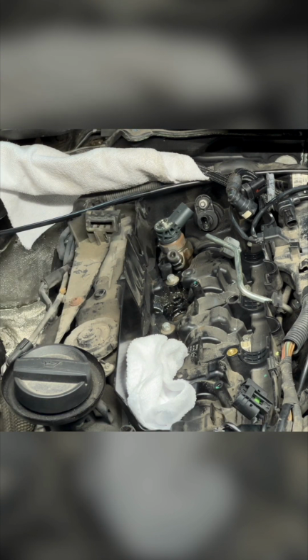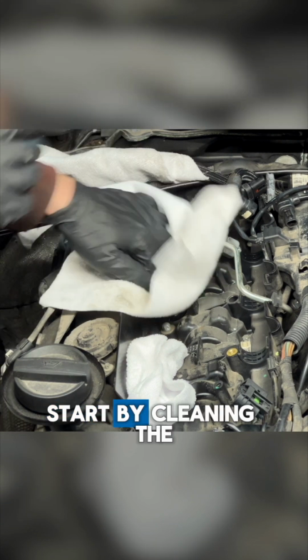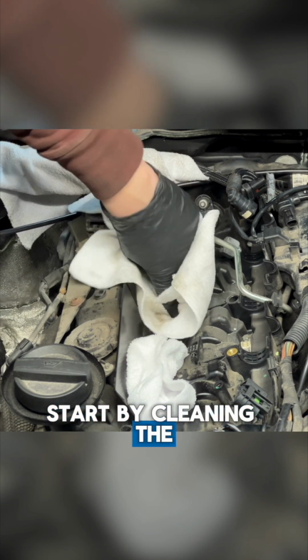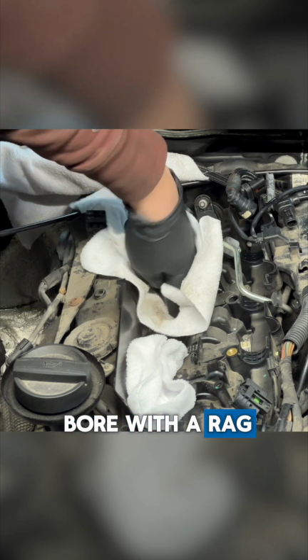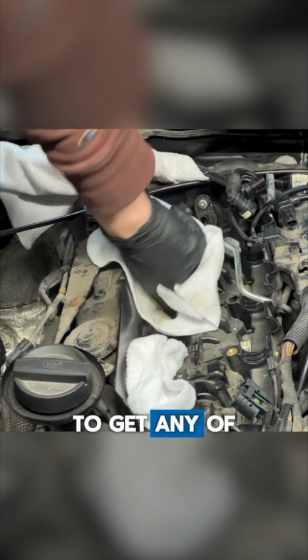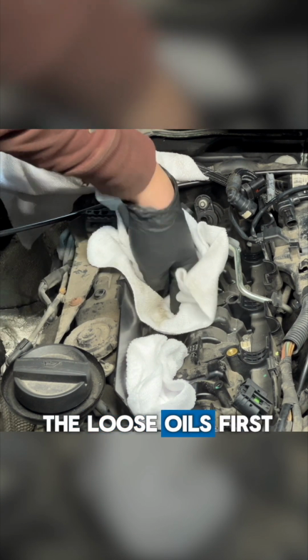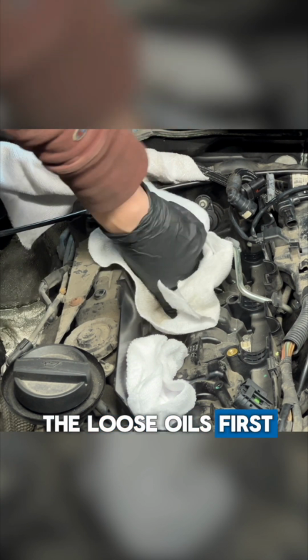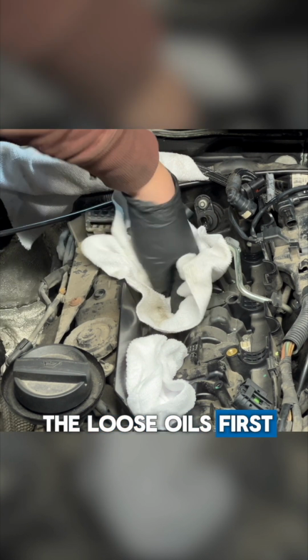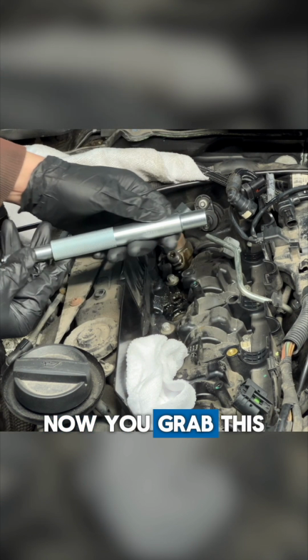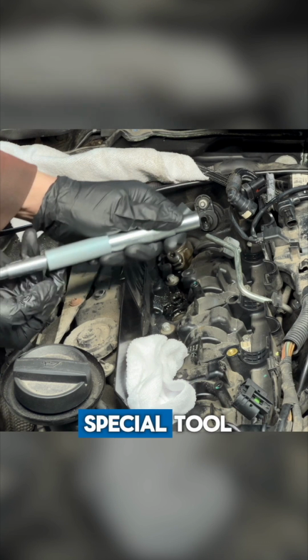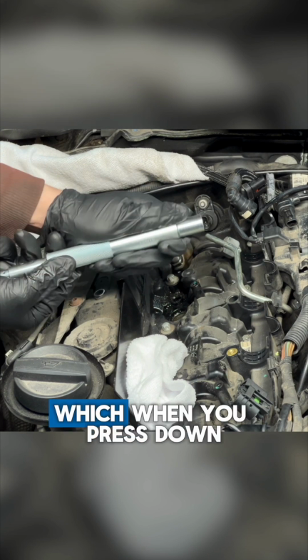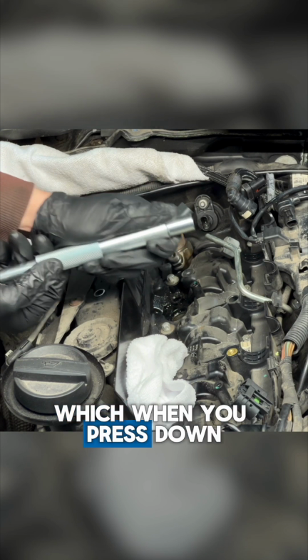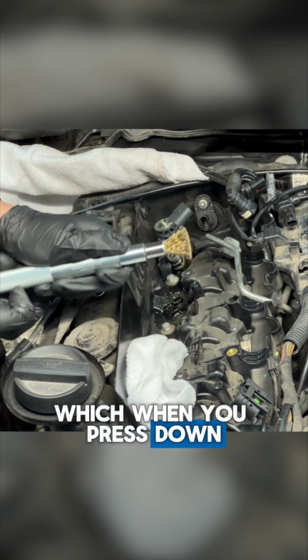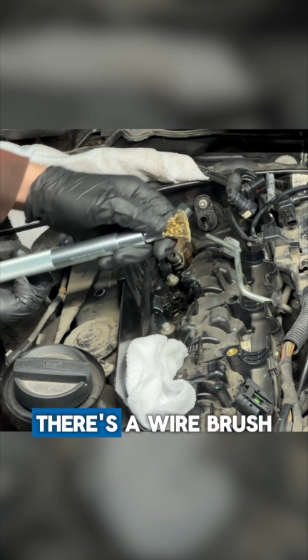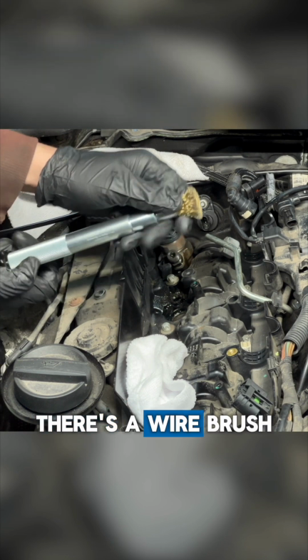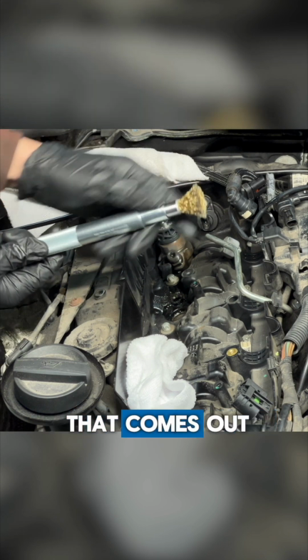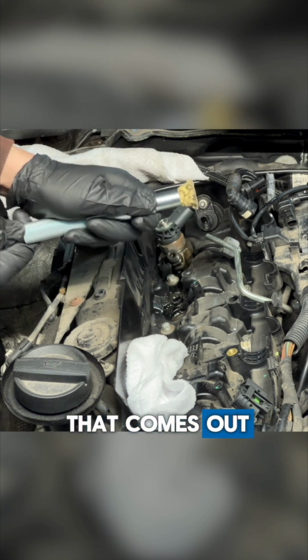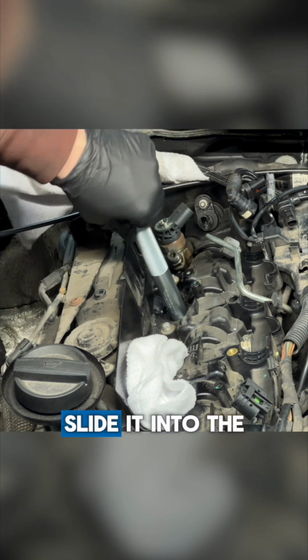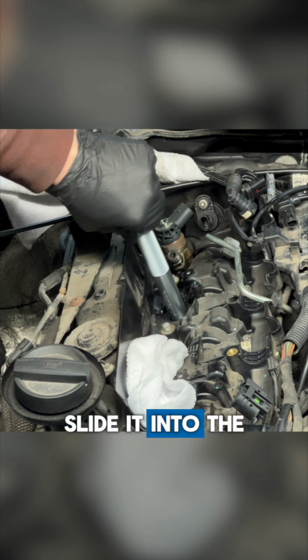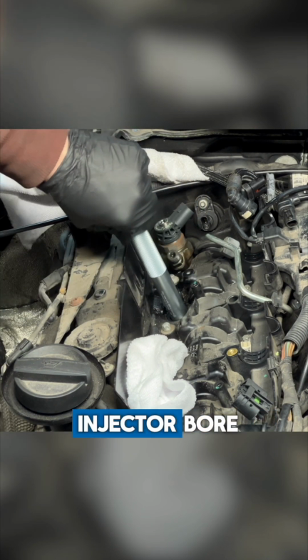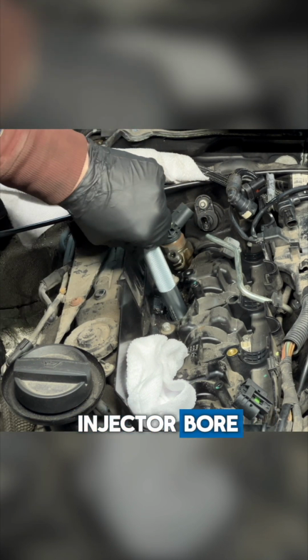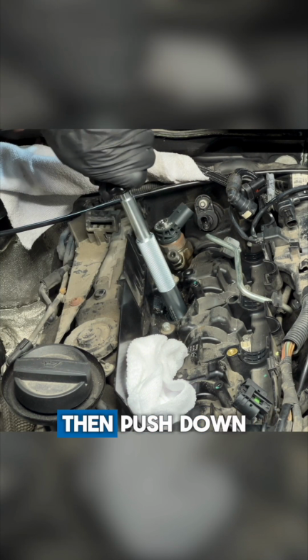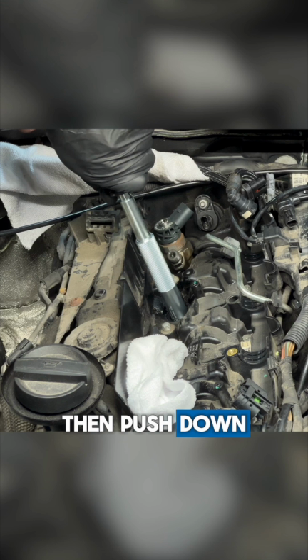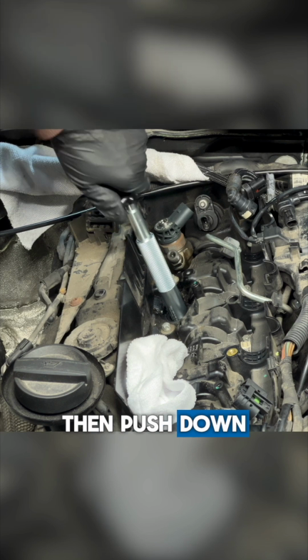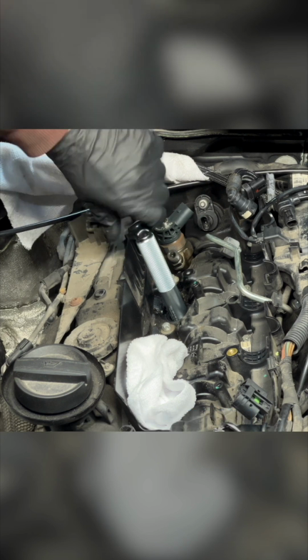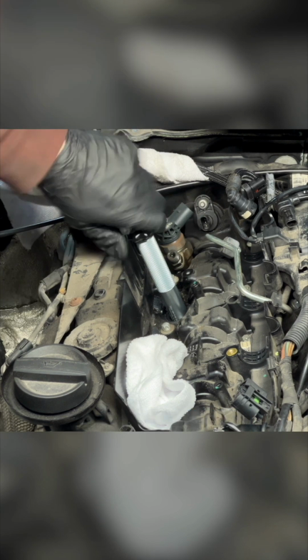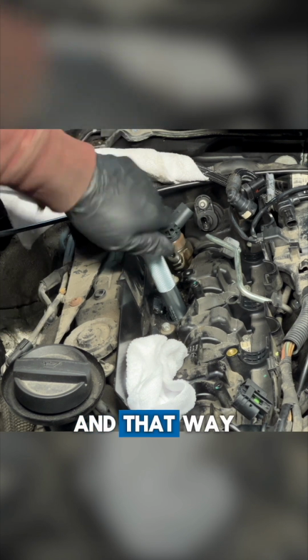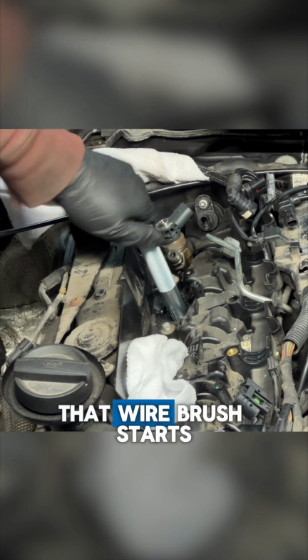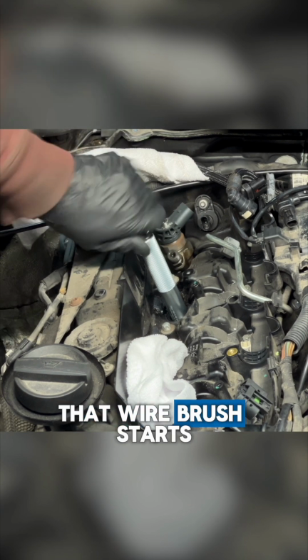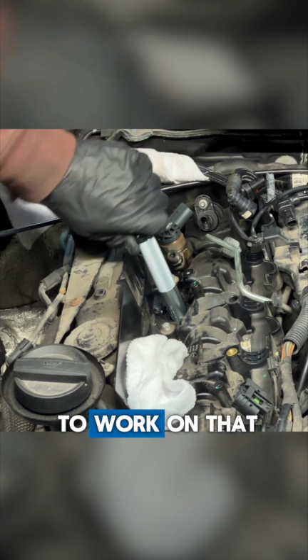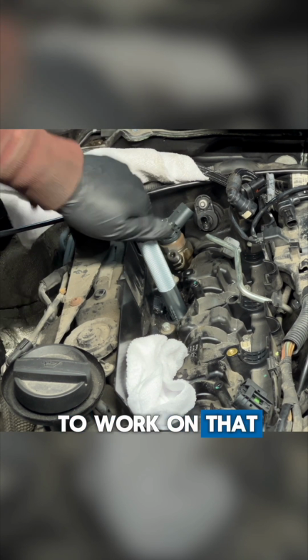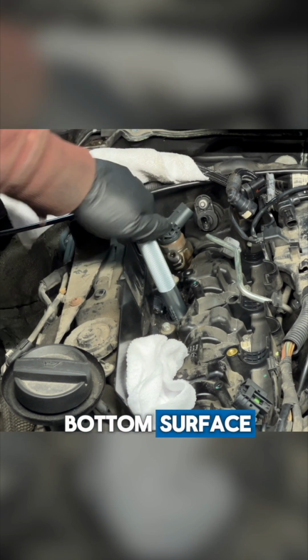Start by cleaning the bore with a rag to get any of the loose oils first. Now you grab this special tool which, when you press down, has a wire brush that comes out. Slide it into the injector bore then push down, and that way the wire brush starts to work on that bottom surface.